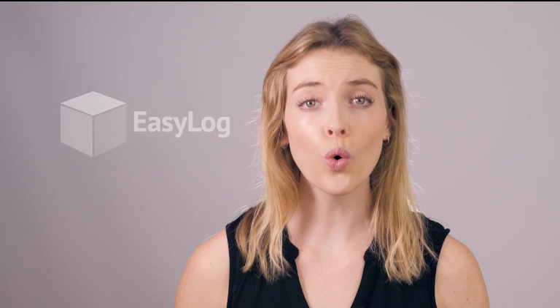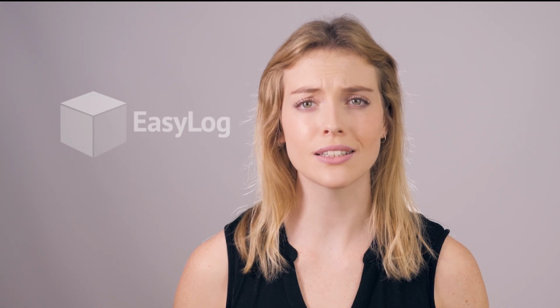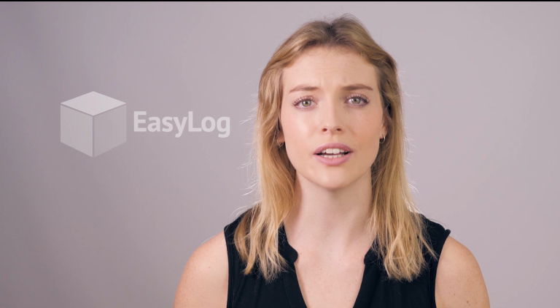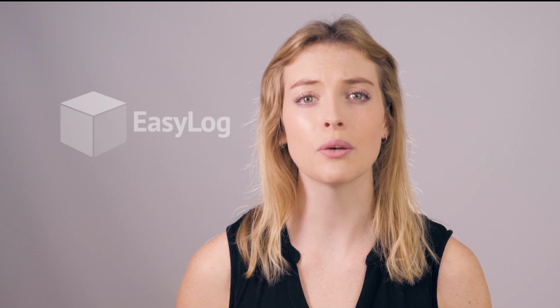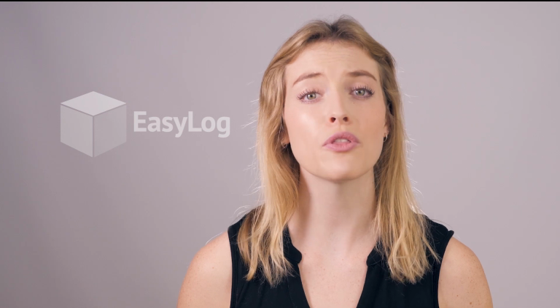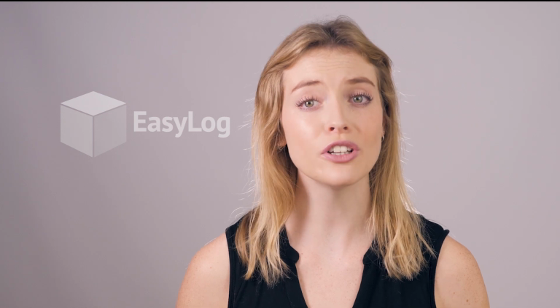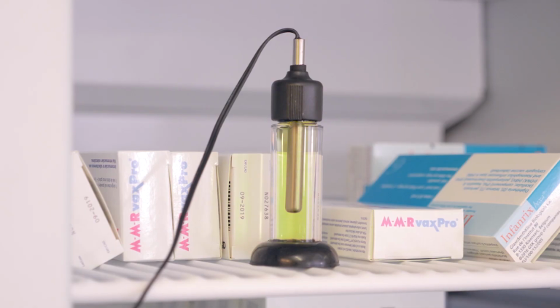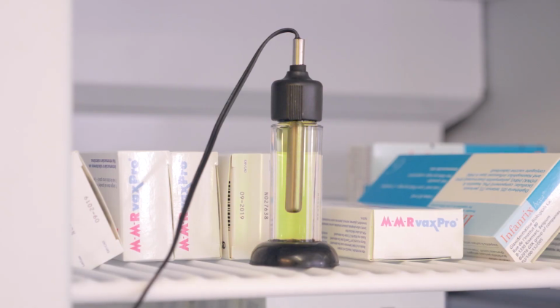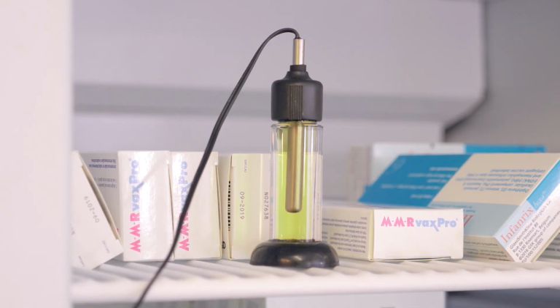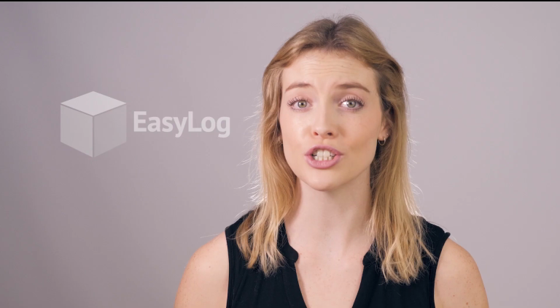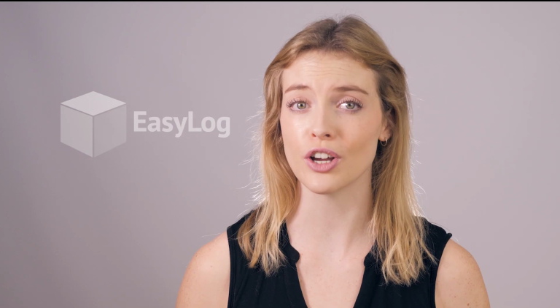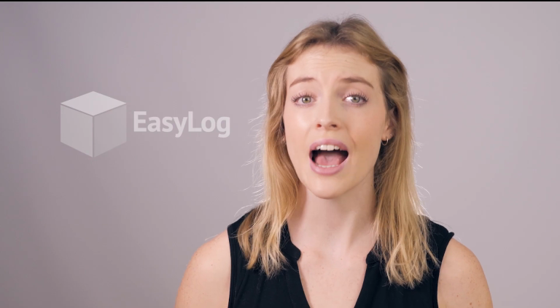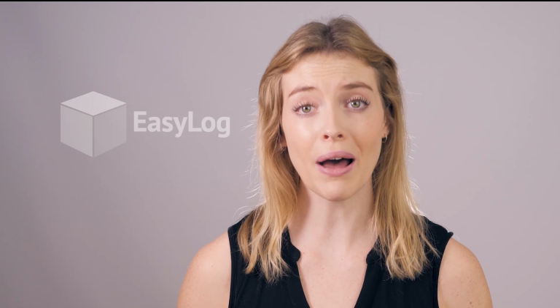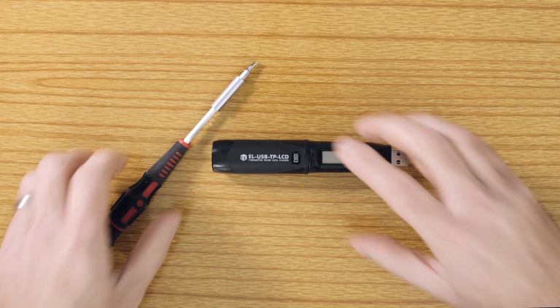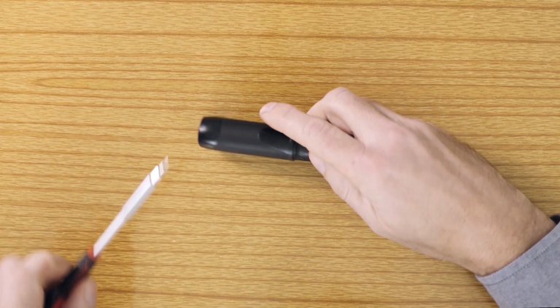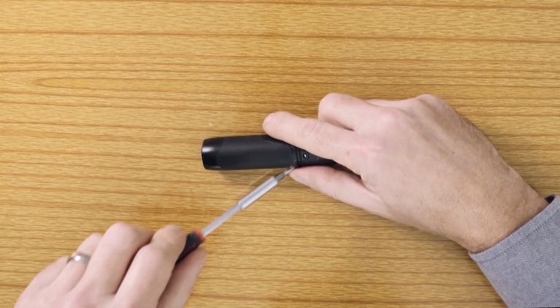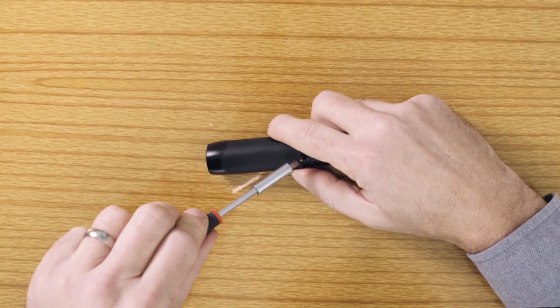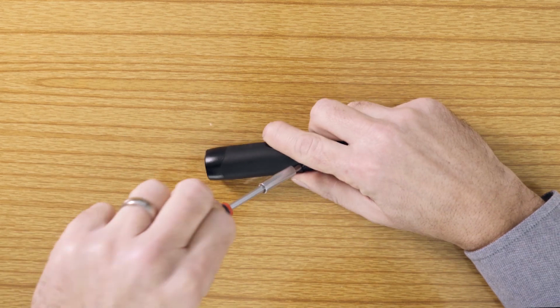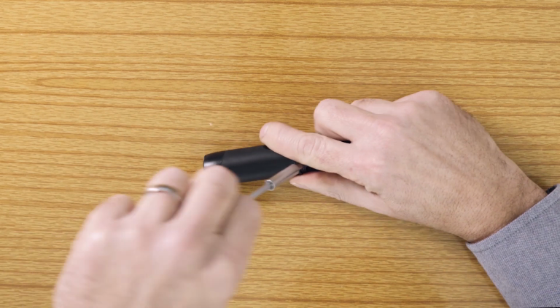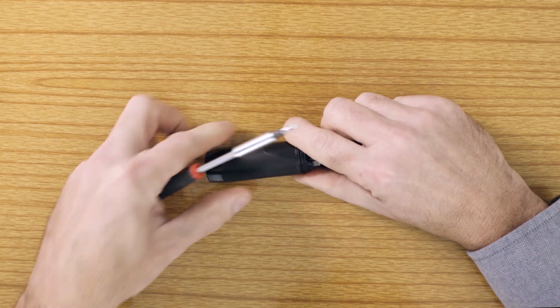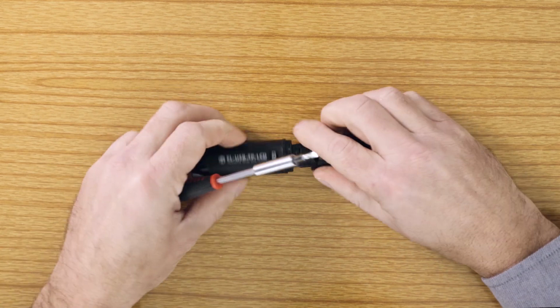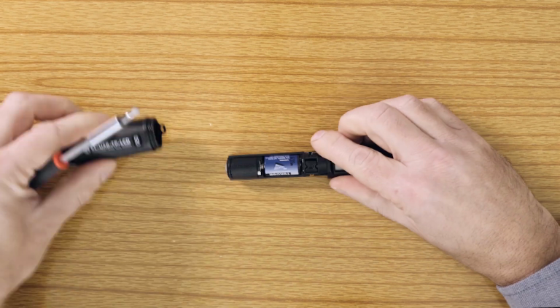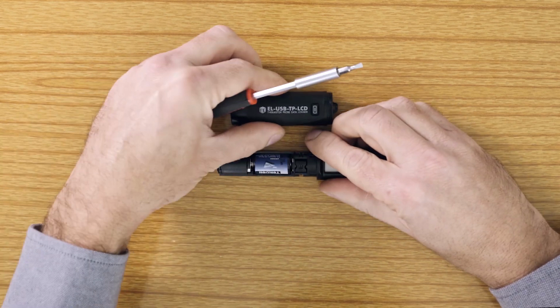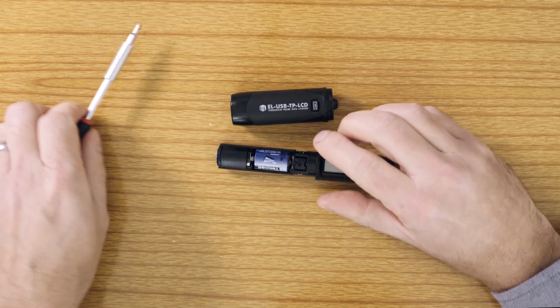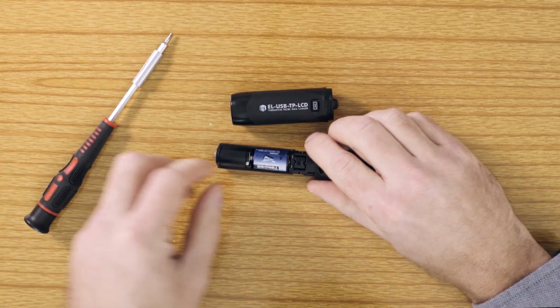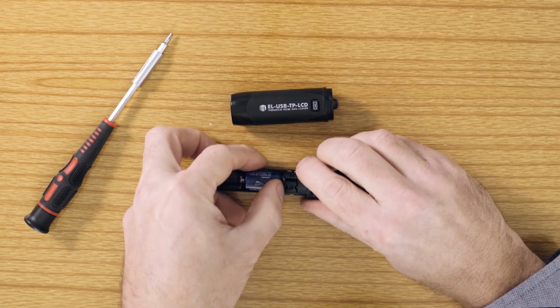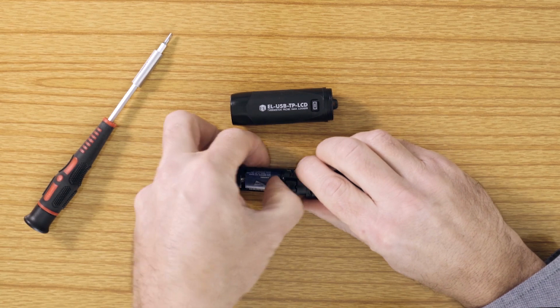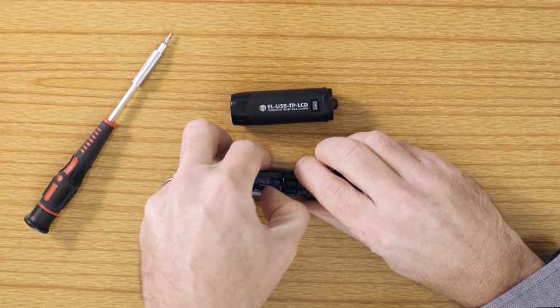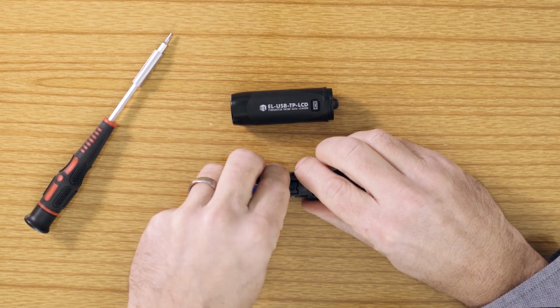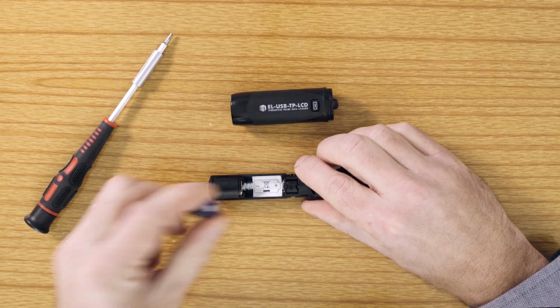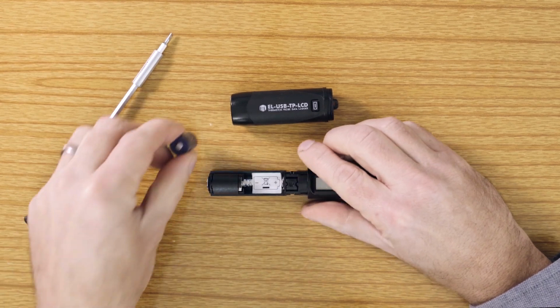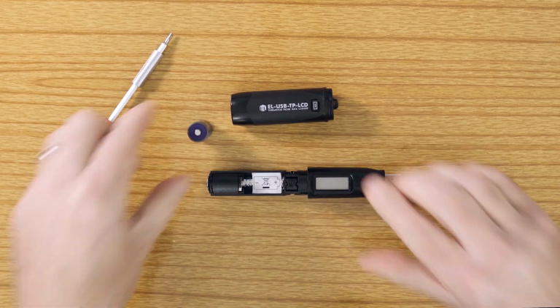All Lascar's devices are supplied with a buffered temperature probe and calibration certificate, are battery powered, which means they'll continue to monitor in the case of a power failure, or can be used in the transportation of vaccines where power is not available.